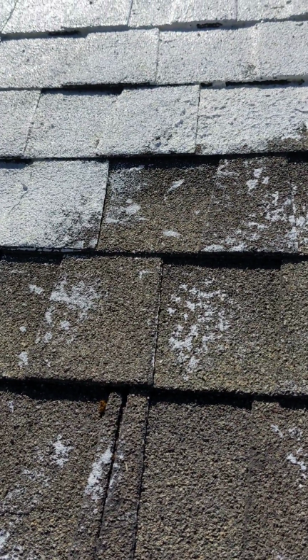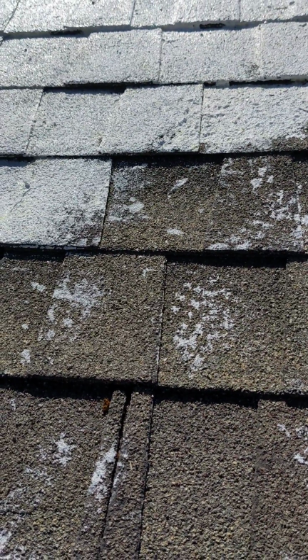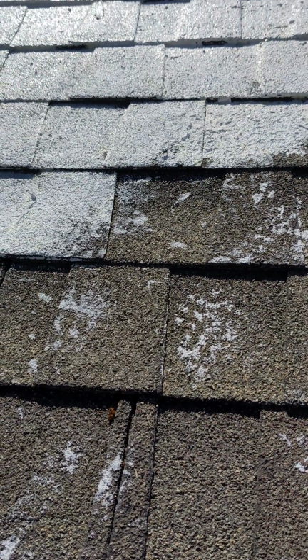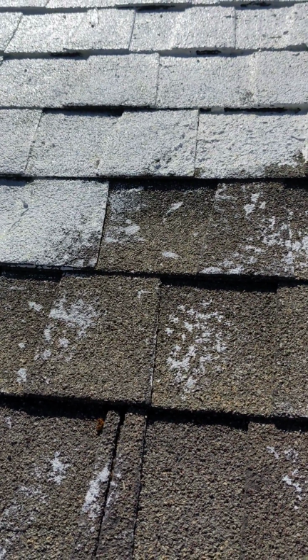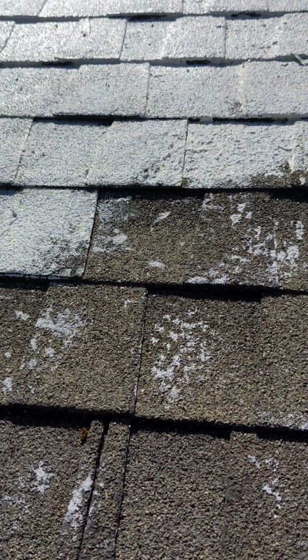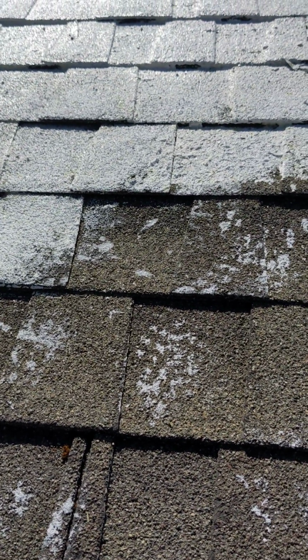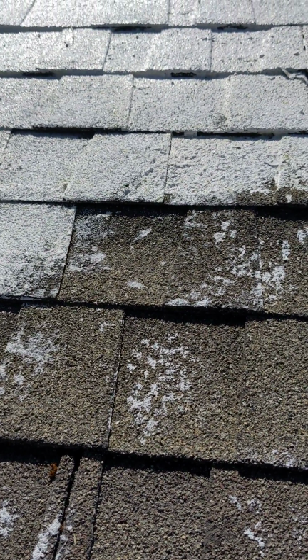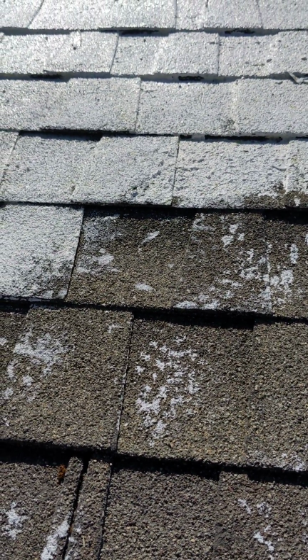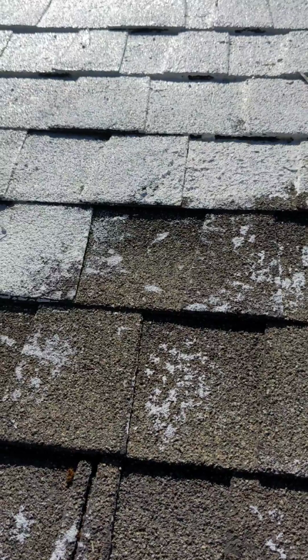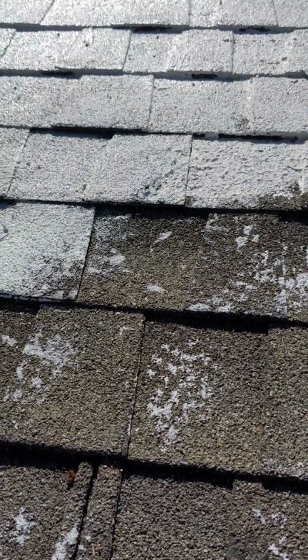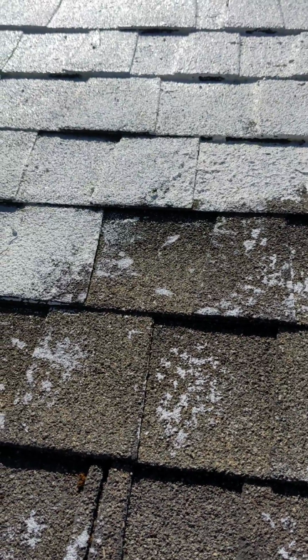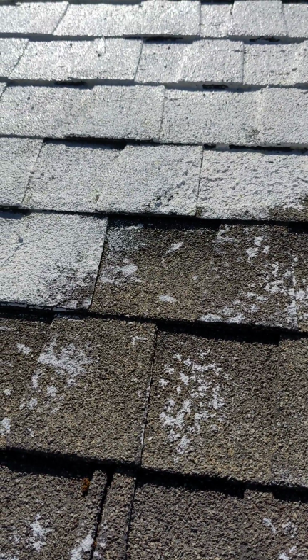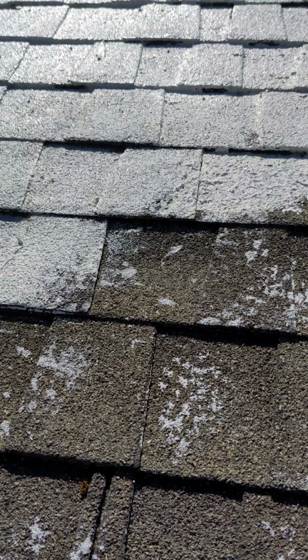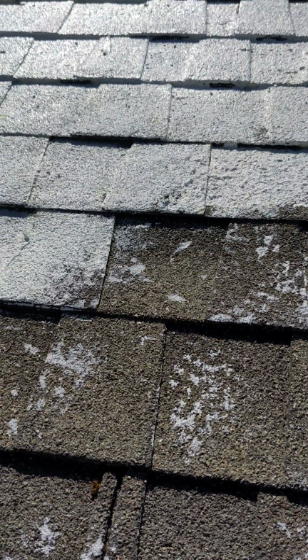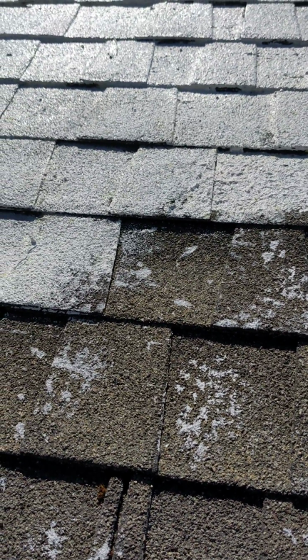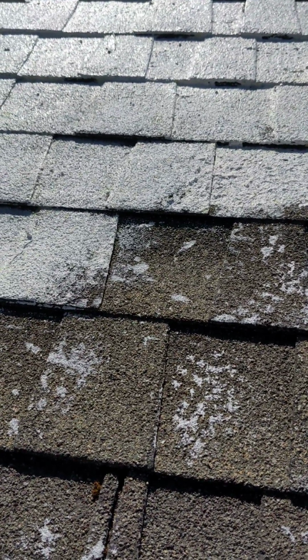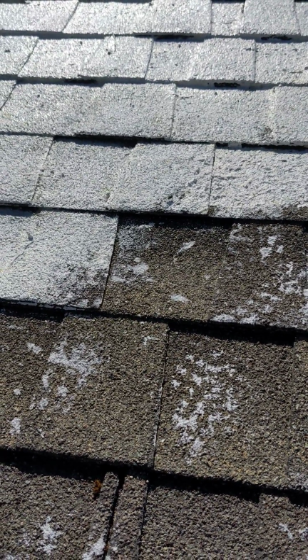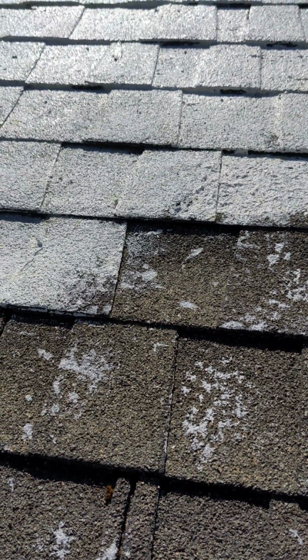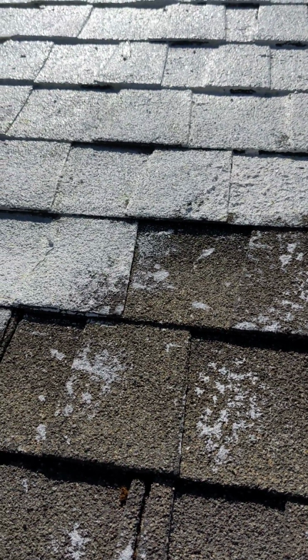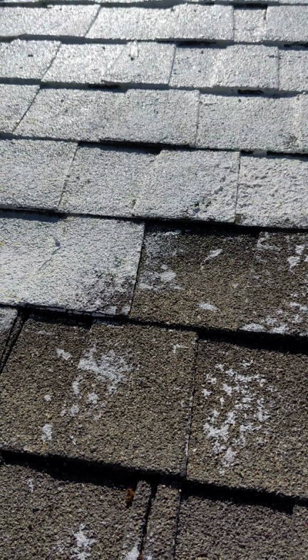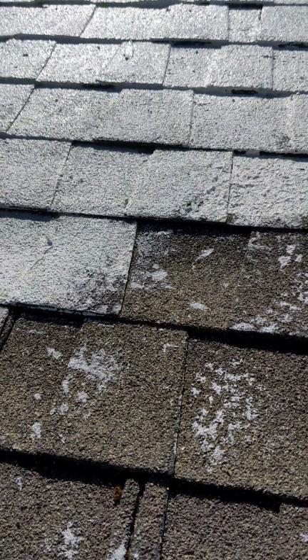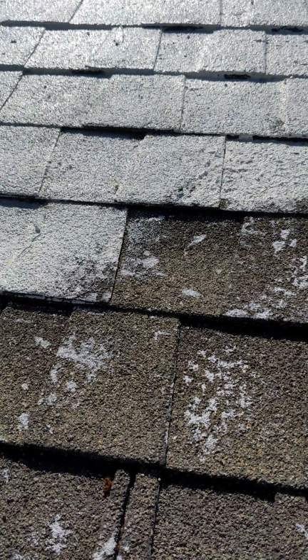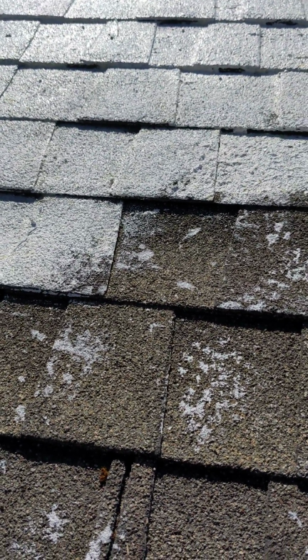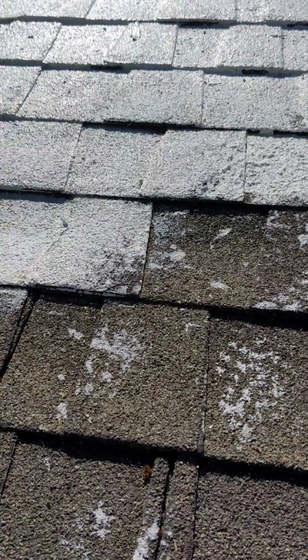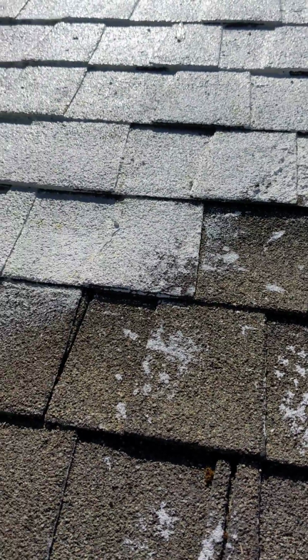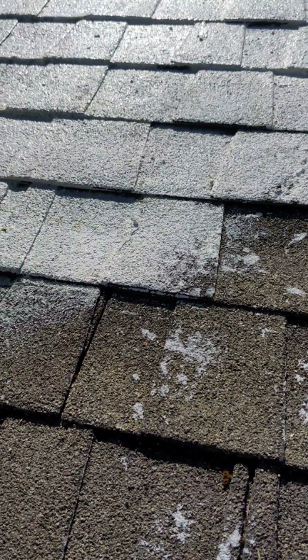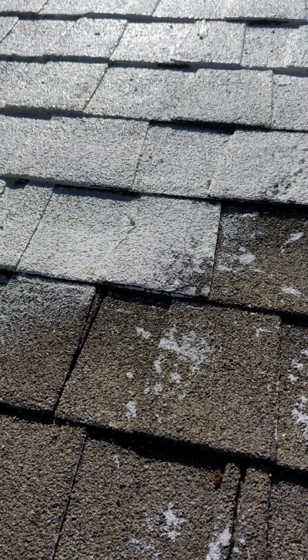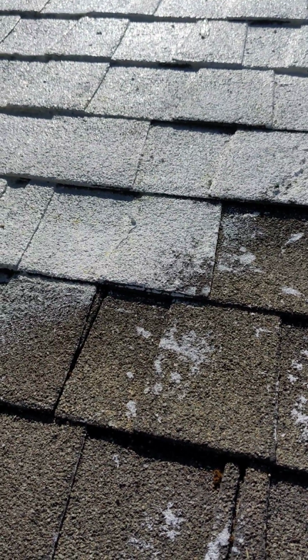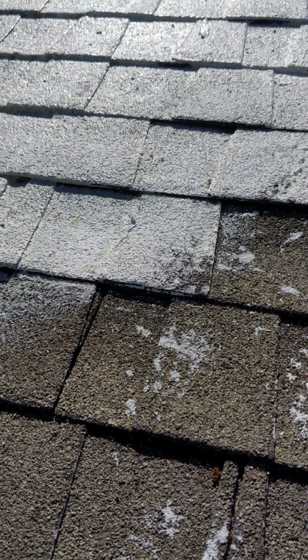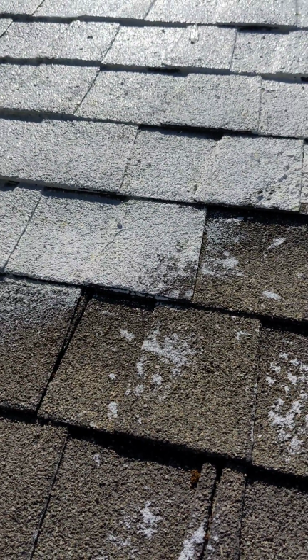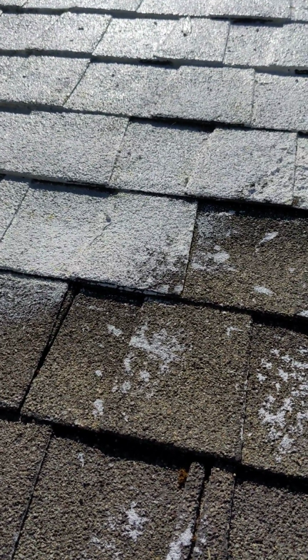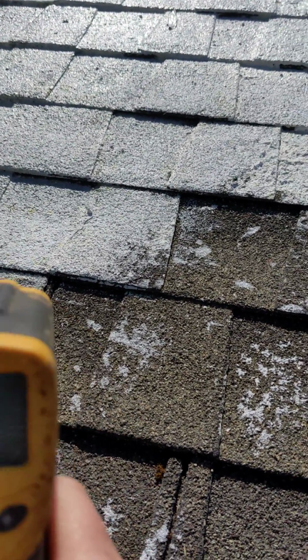Anyhow, this stuff dramatically cools dark surfaces. It's super cheap, super easy to apply. So I'm doing an experiment on my dark asphalt roof — I'm adding a really quick lime coating to it. Let's take some temperatures.